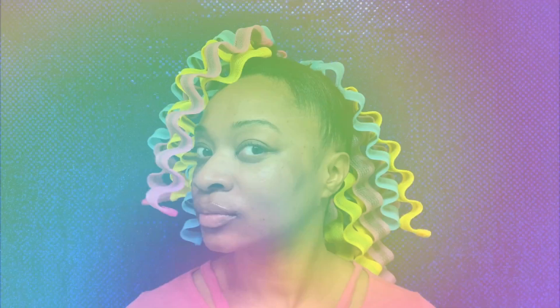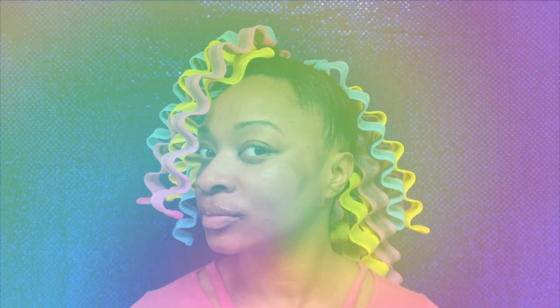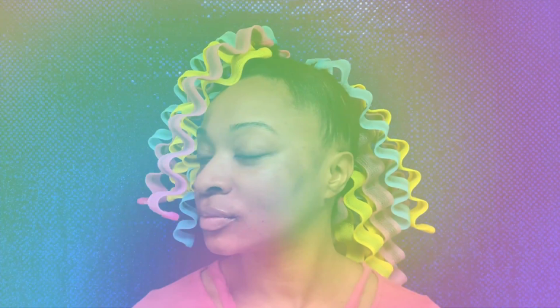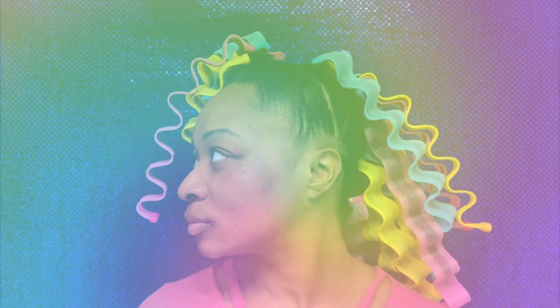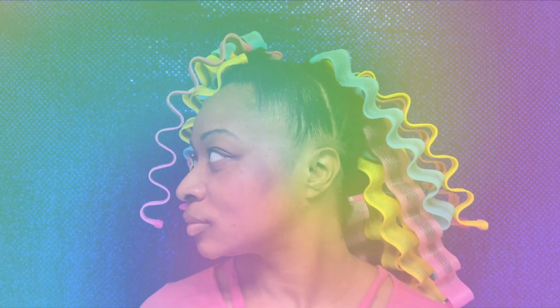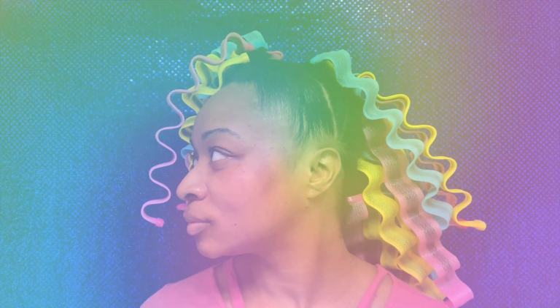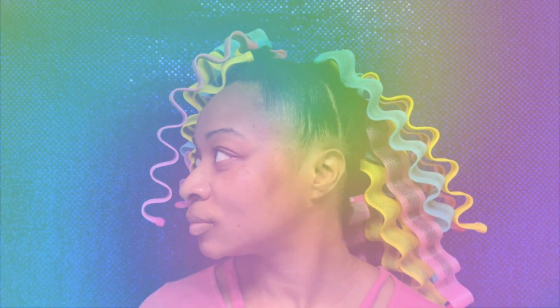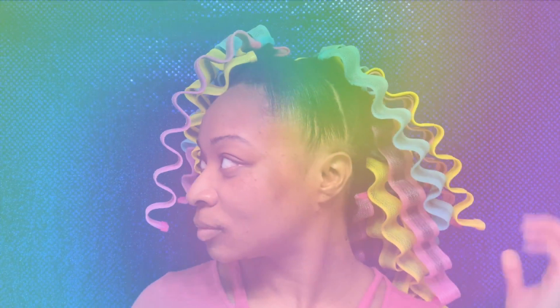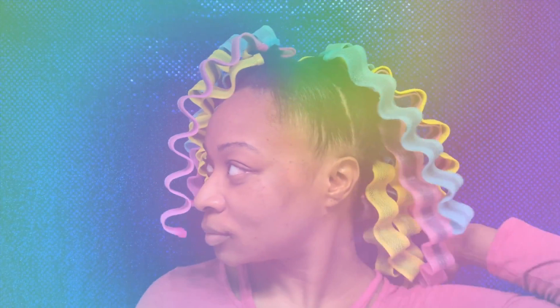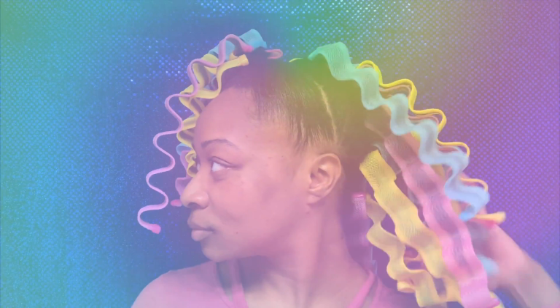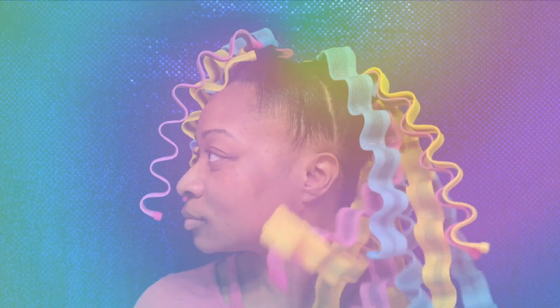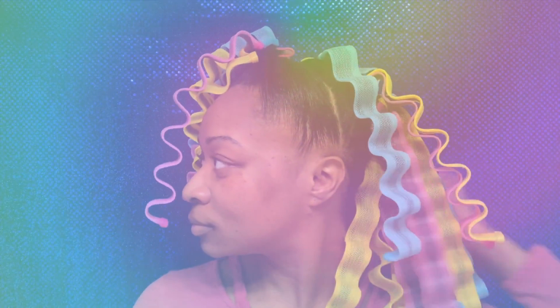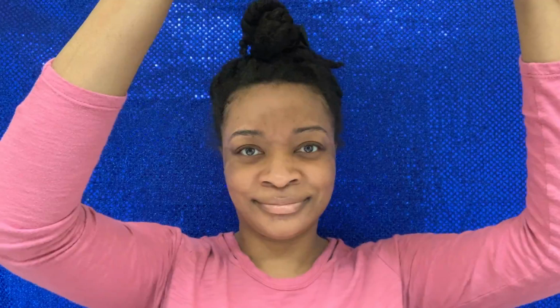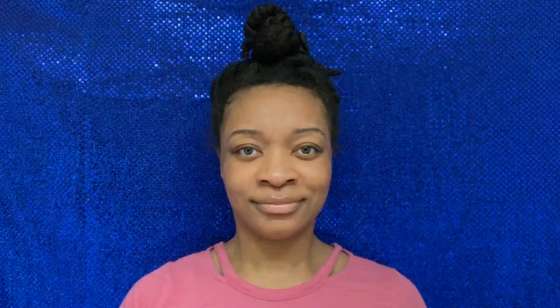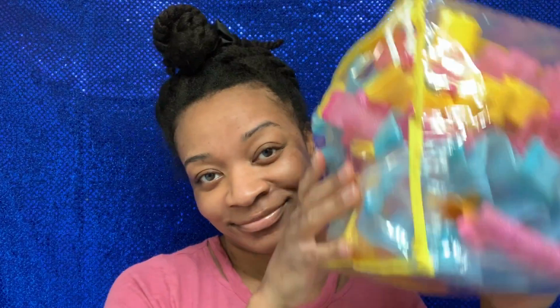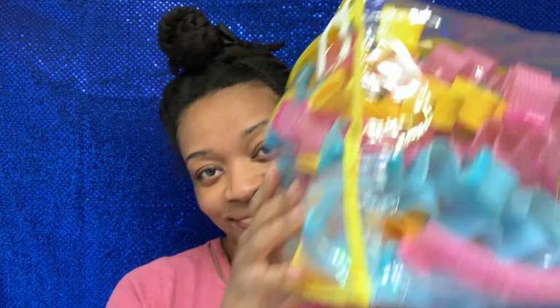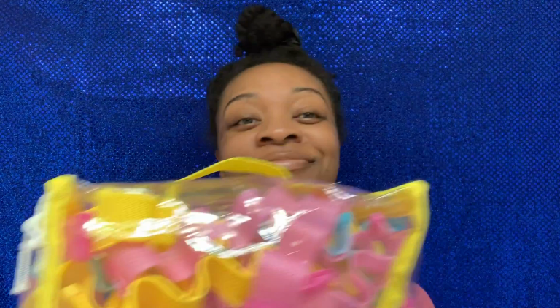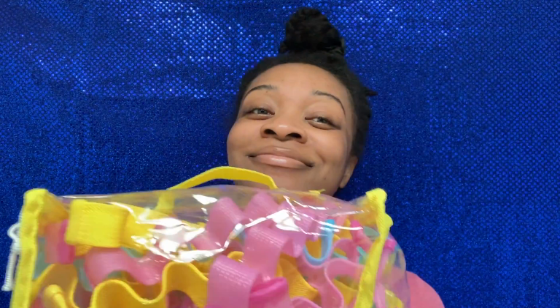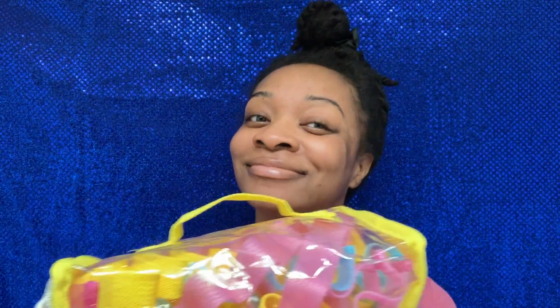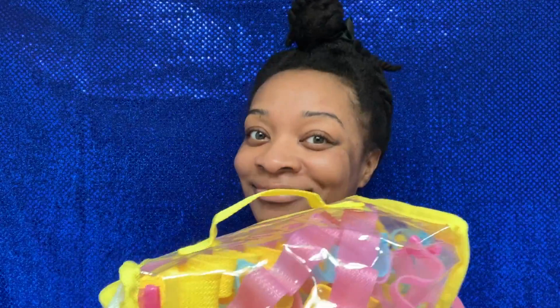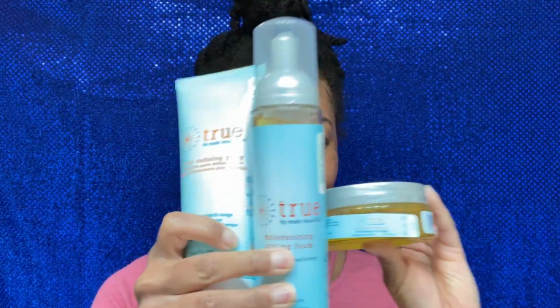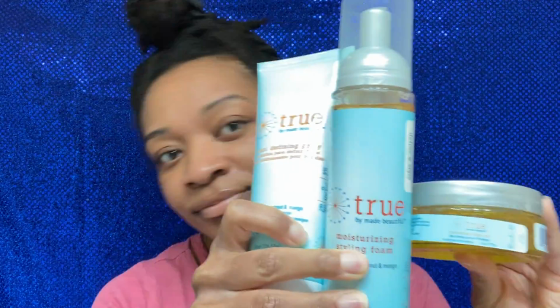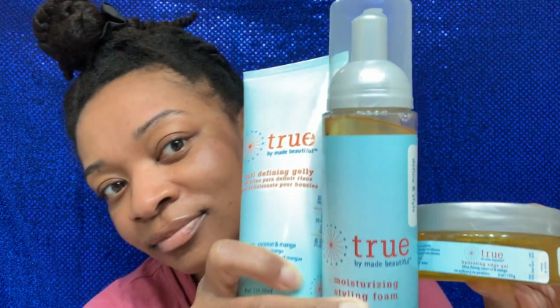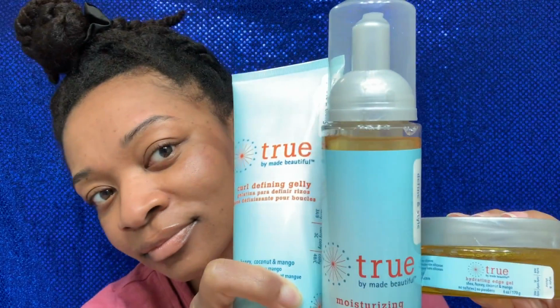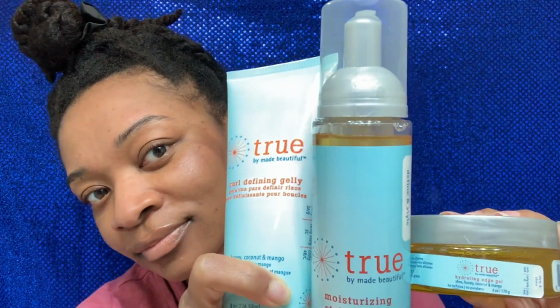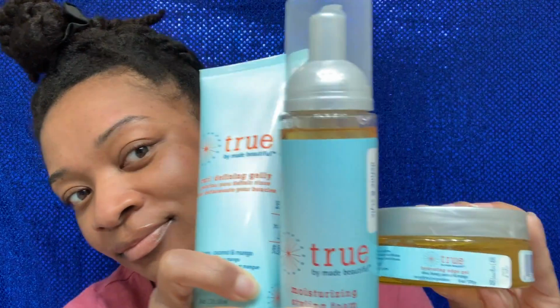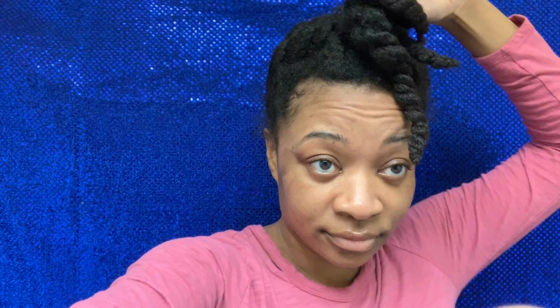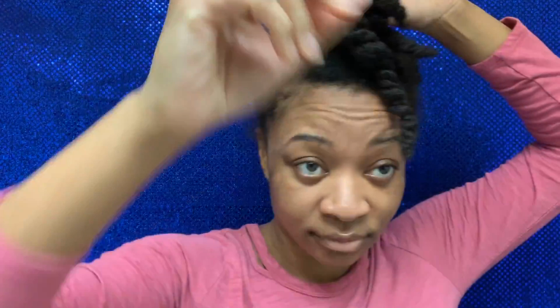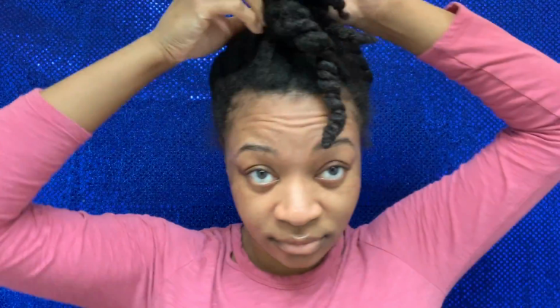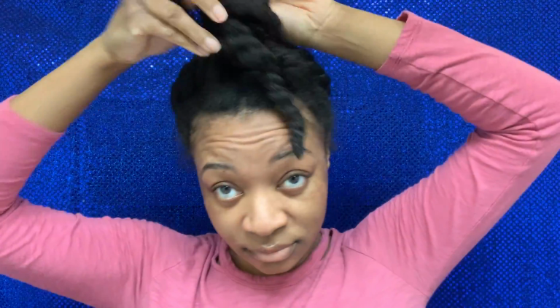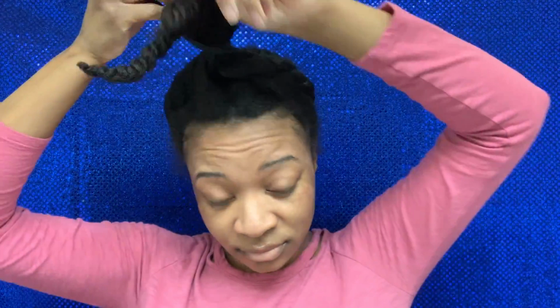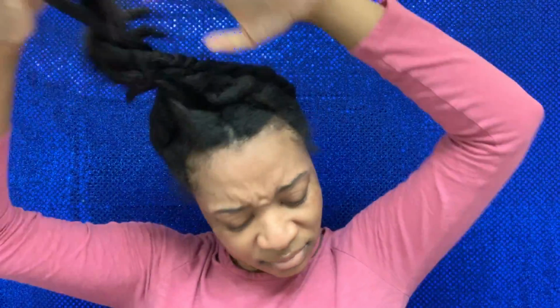Hey everyone and welcome back to my channel! As you can see today I am whipping out those lovely wave former thingies again, and today I am using some True by Made Beautiful products.